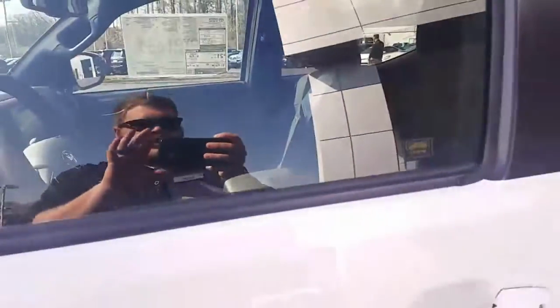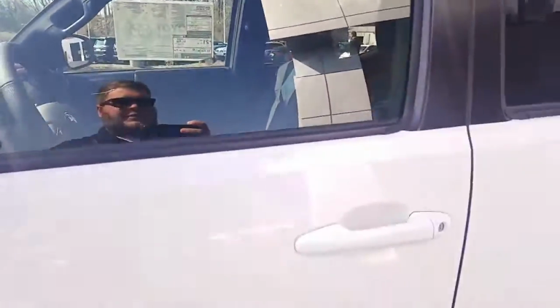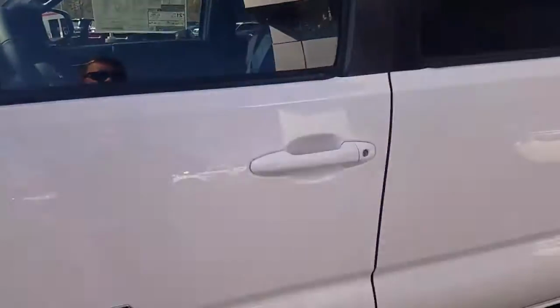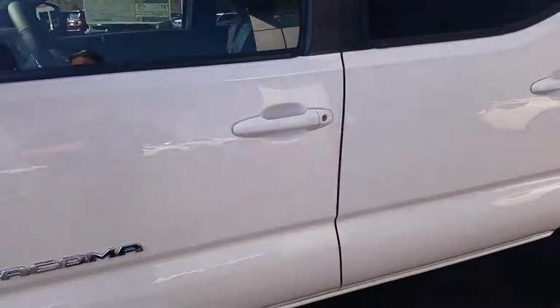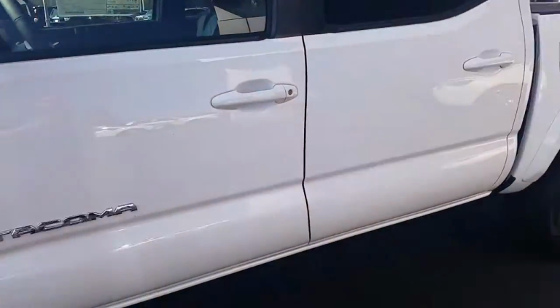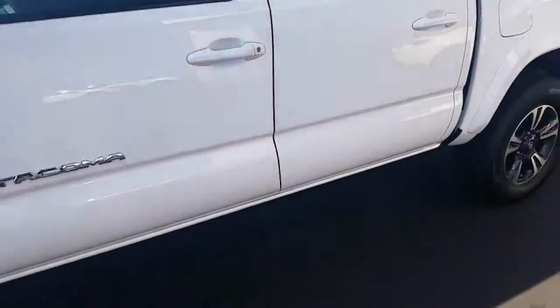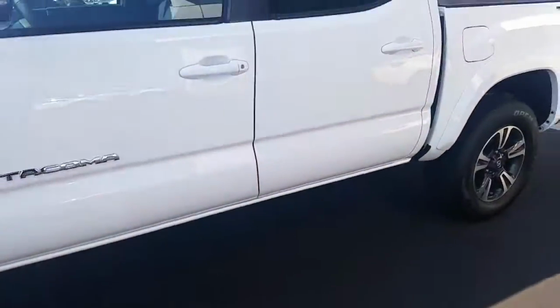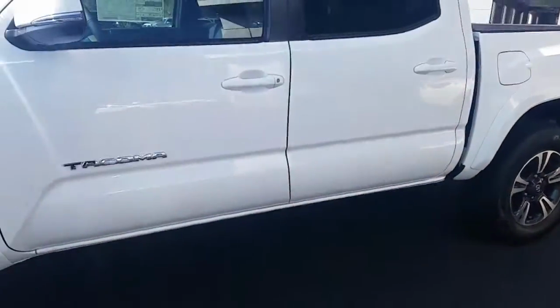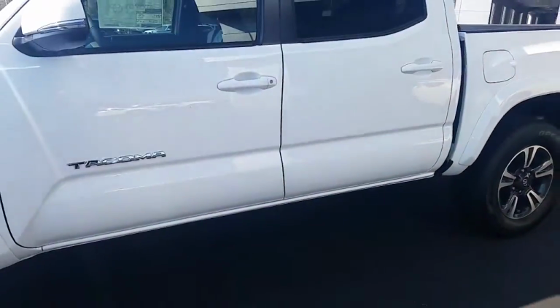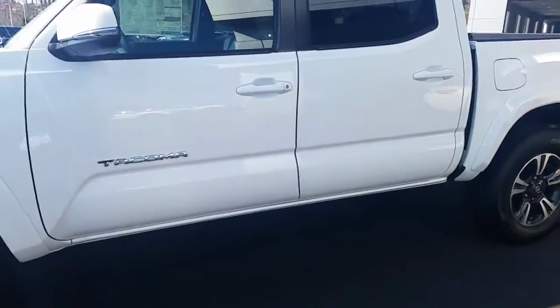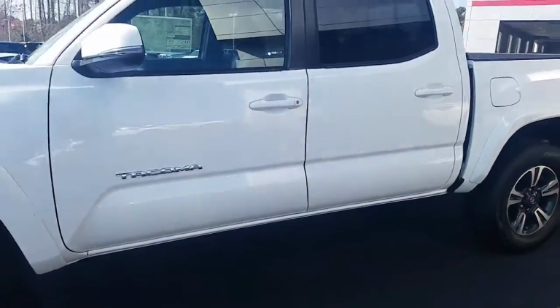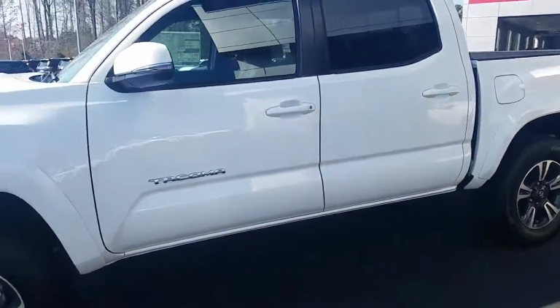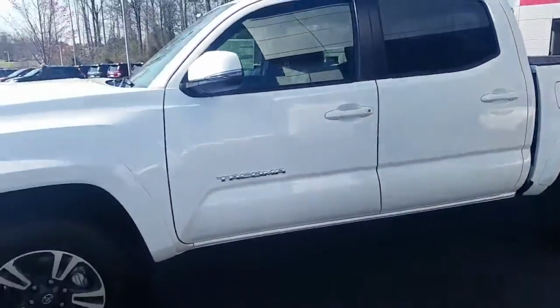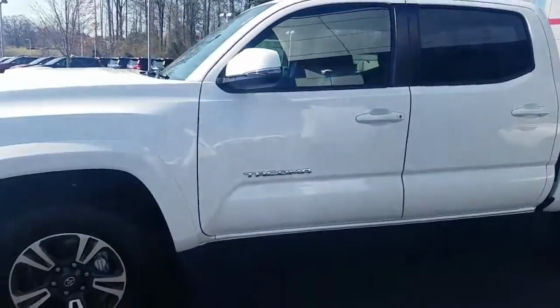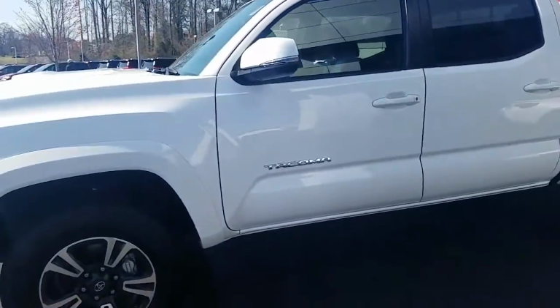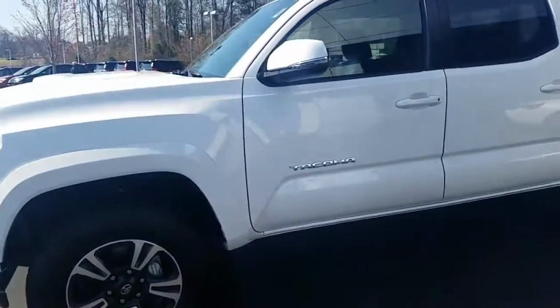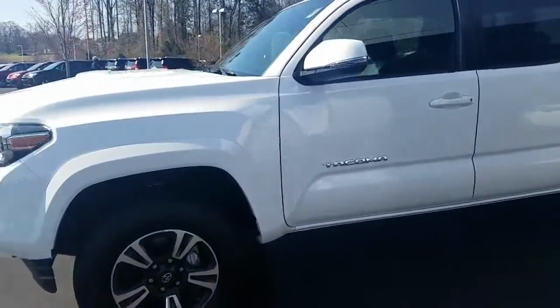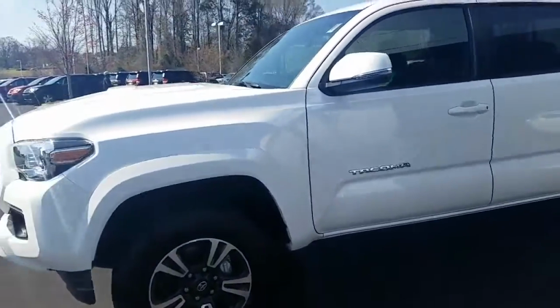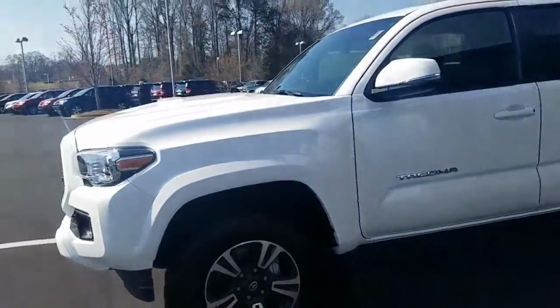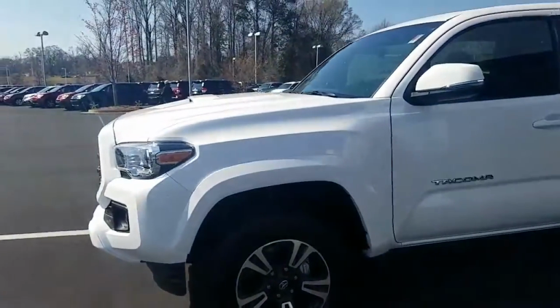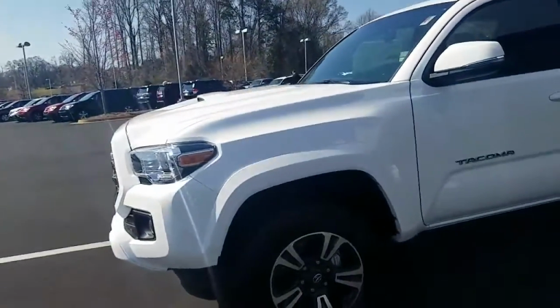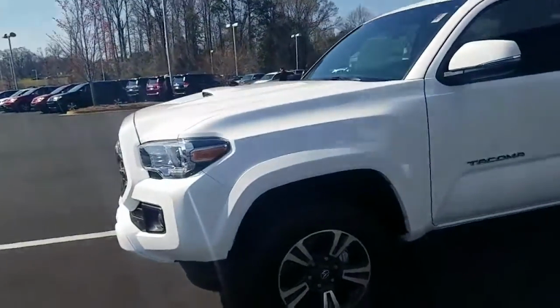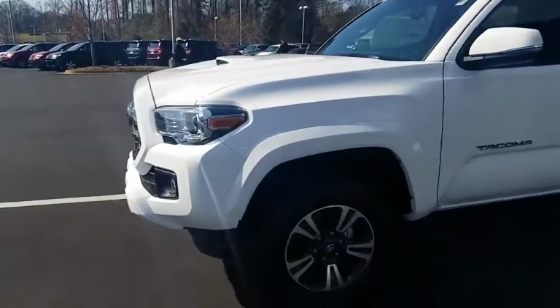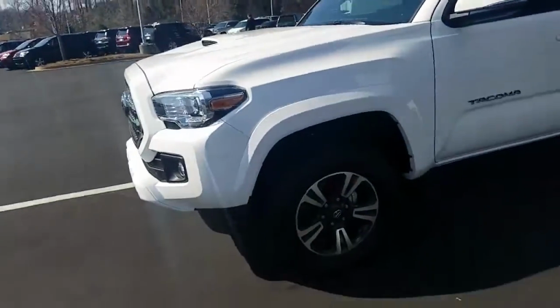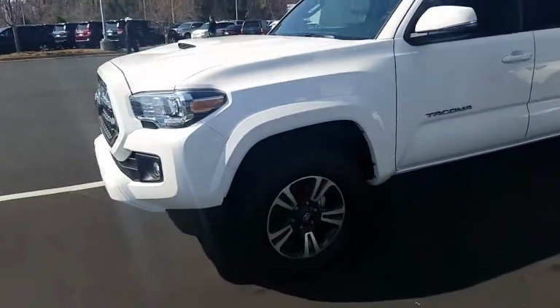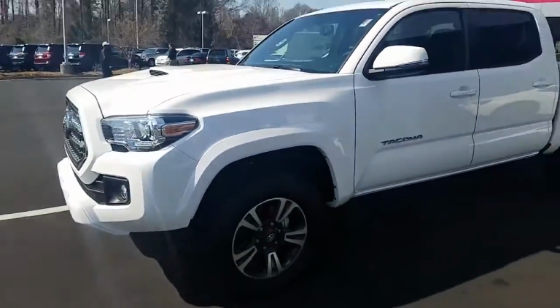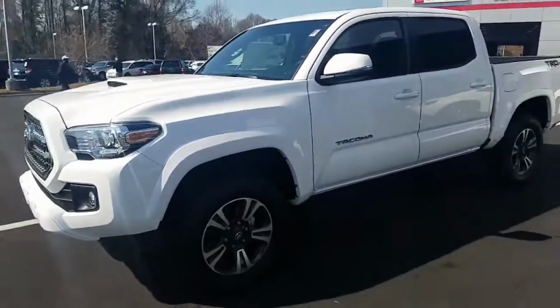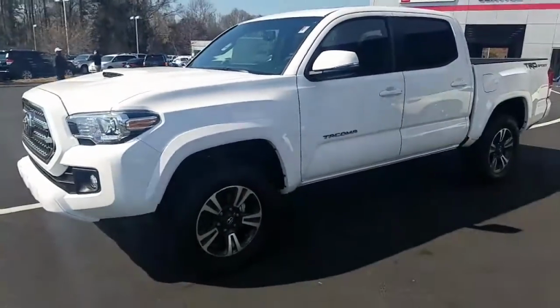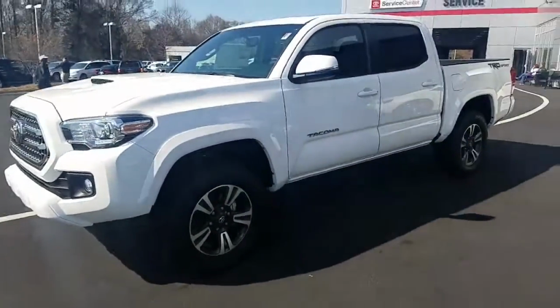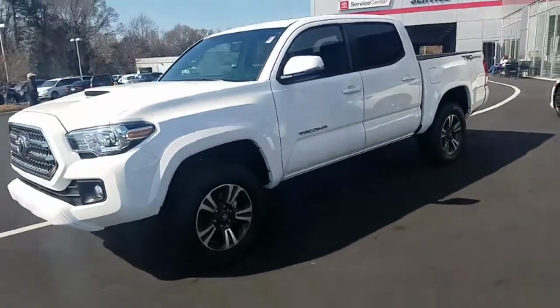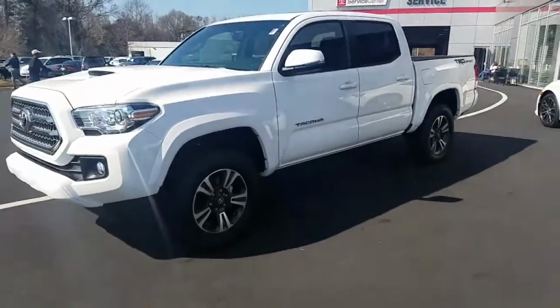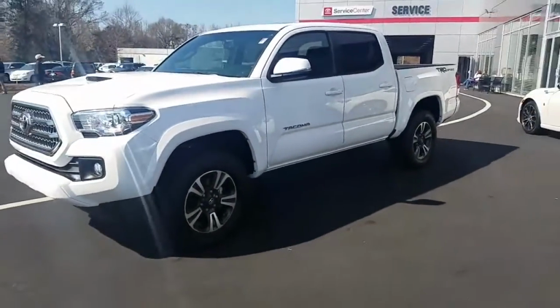This vehicle comes with two years of free maintenance — oil changes, tire rotations — and also free tires for life here at LaGrange Toyota, so please give me a call.